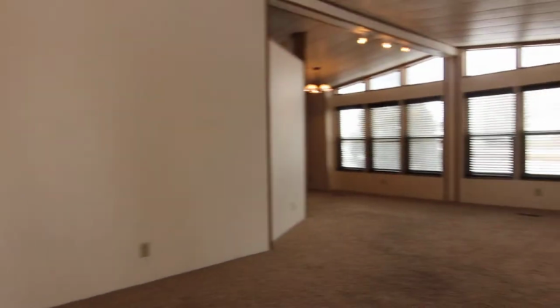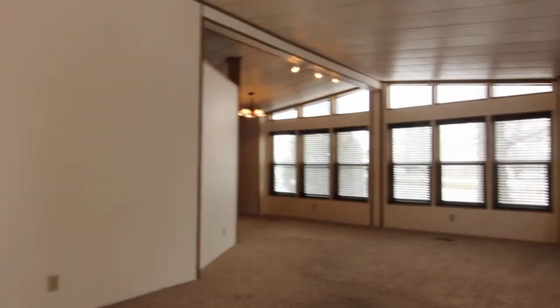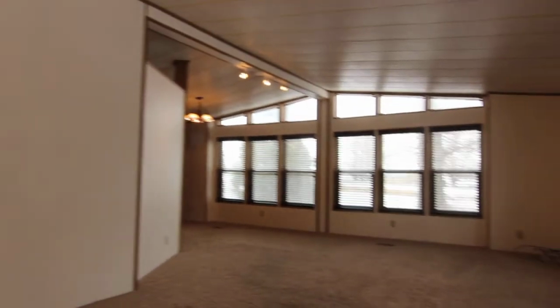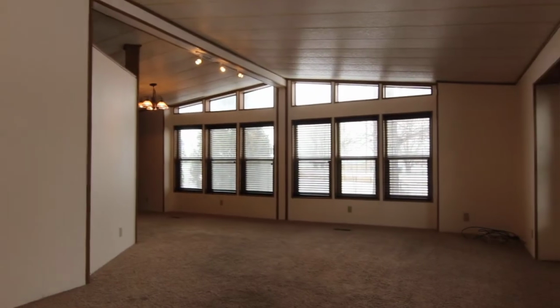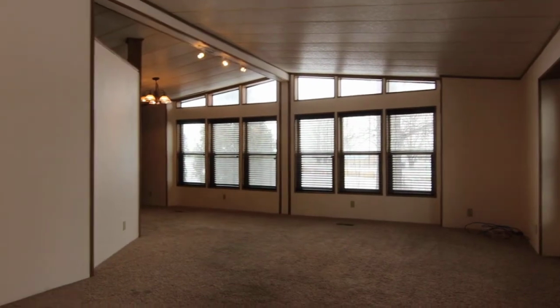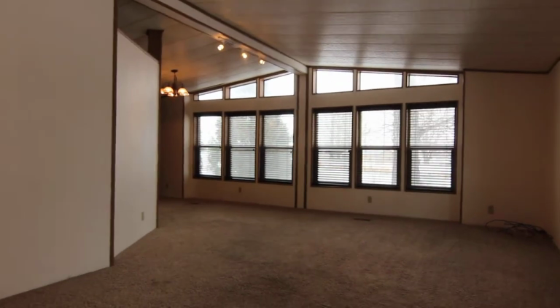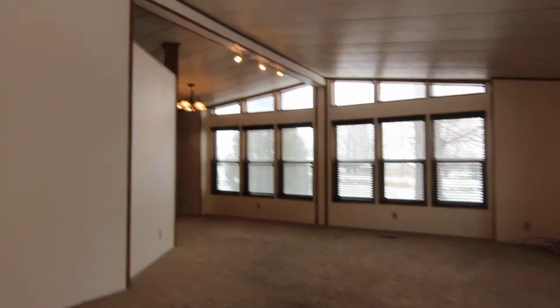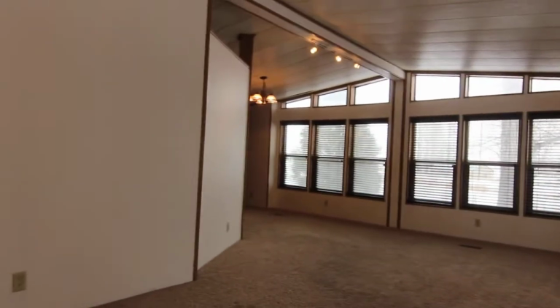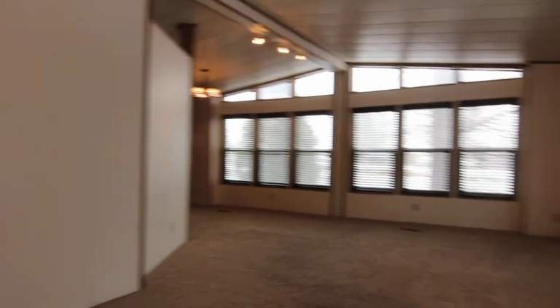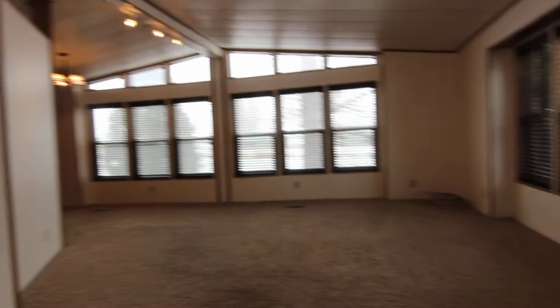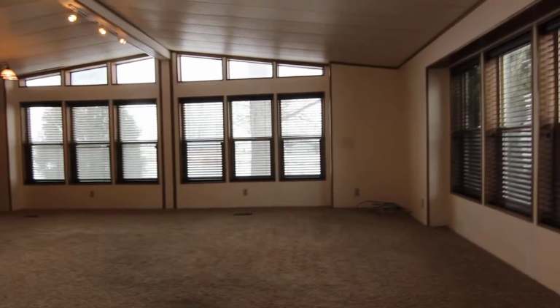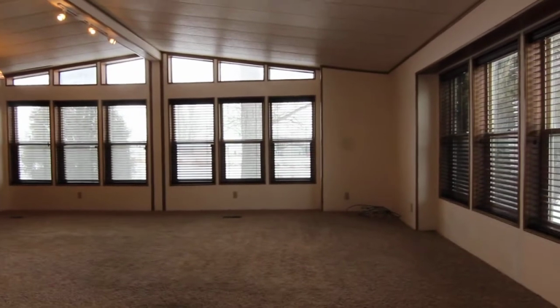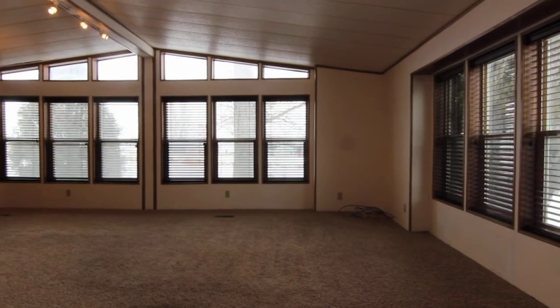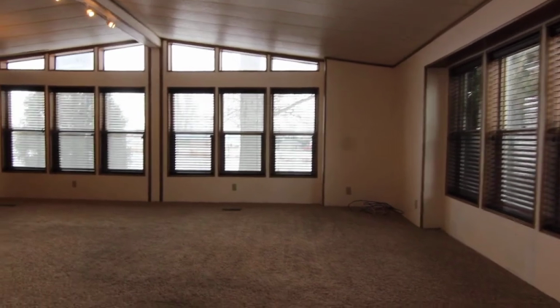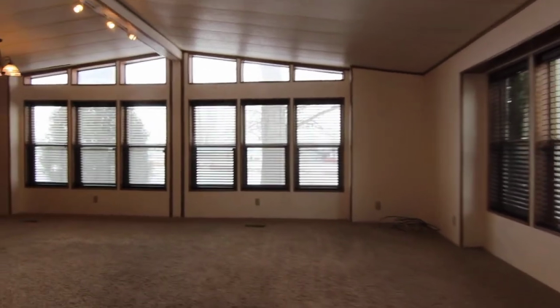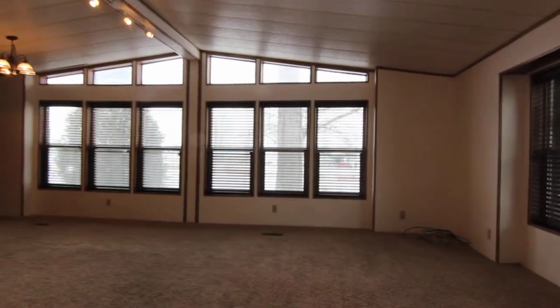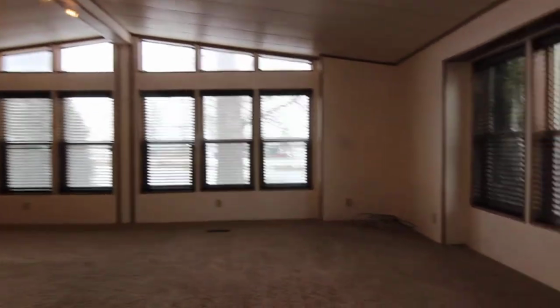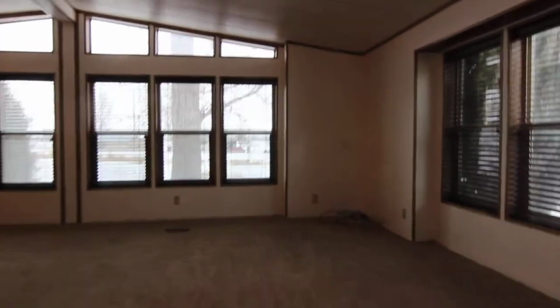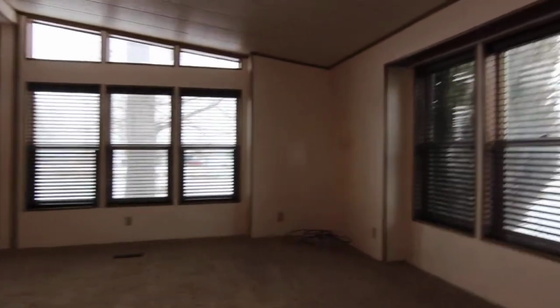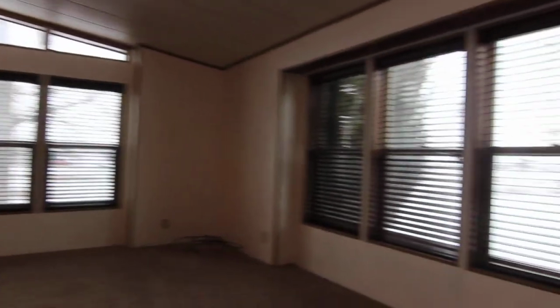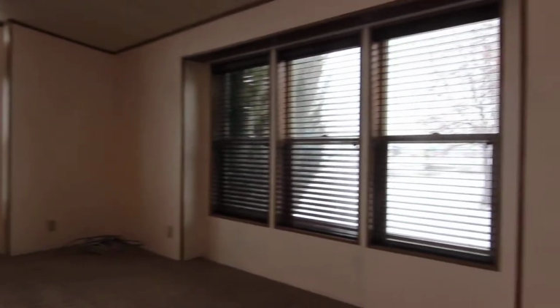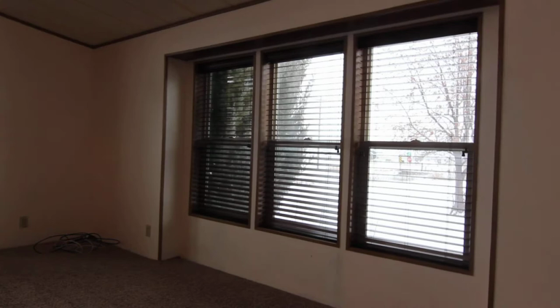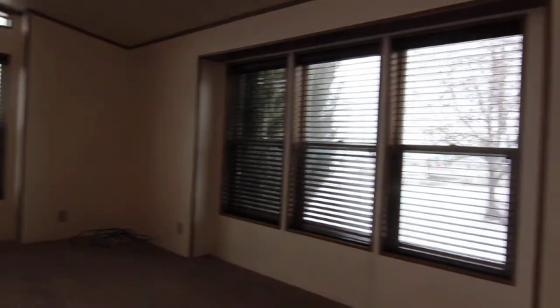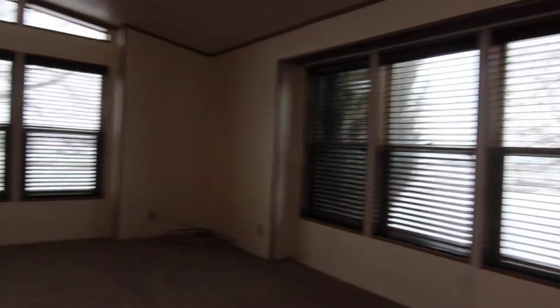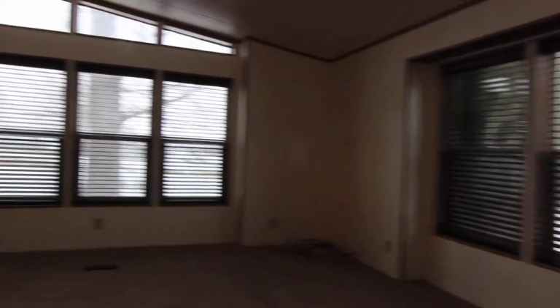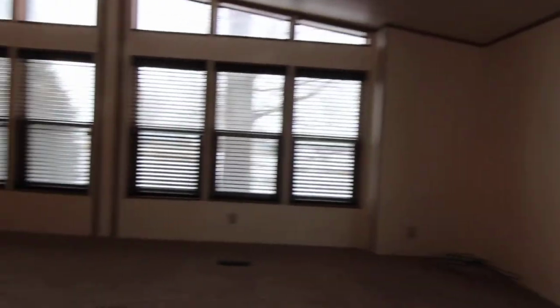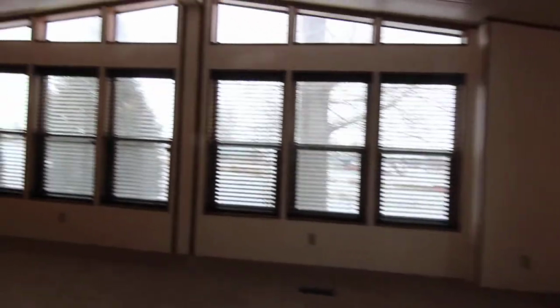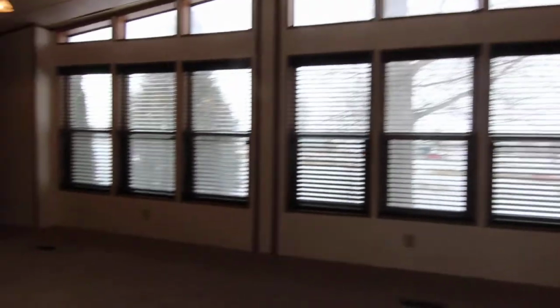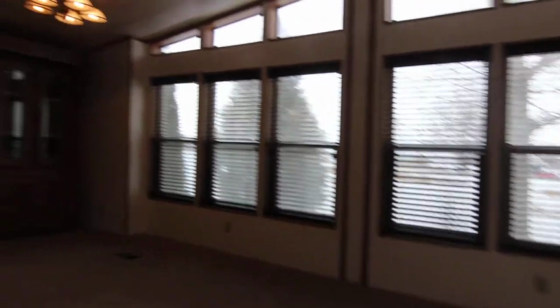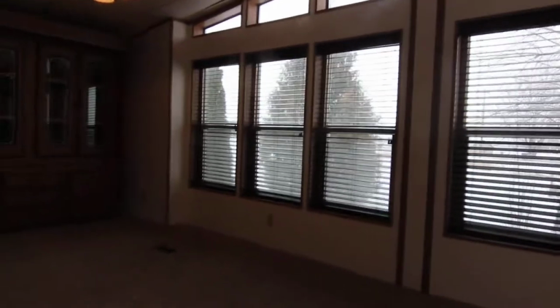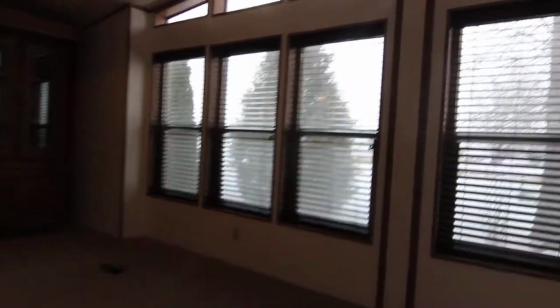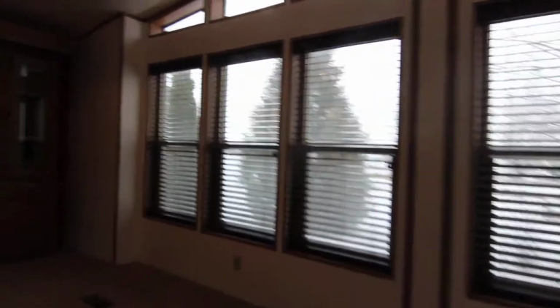This brings you directly into the living room. It's a very nice size living room — as you can see it's got newer blinds that have been updated, lots of windows in here, and it's got vaulted ceilings which makes it feel really big.